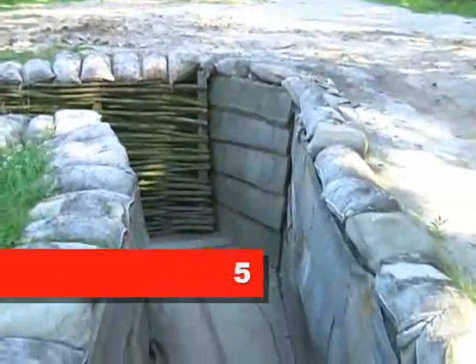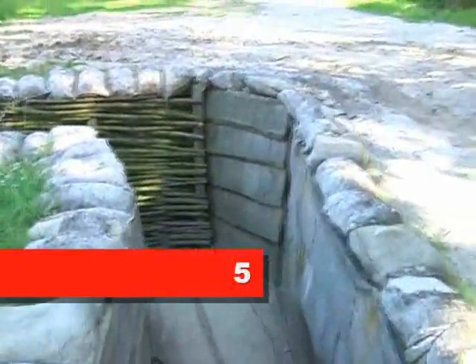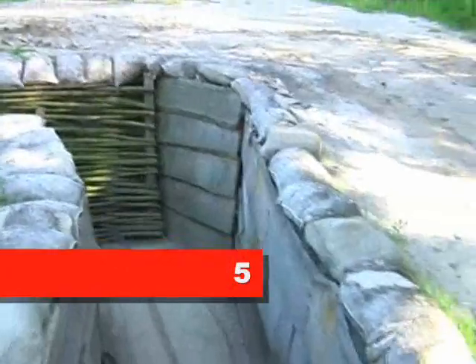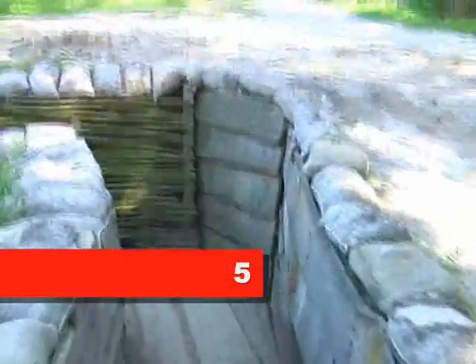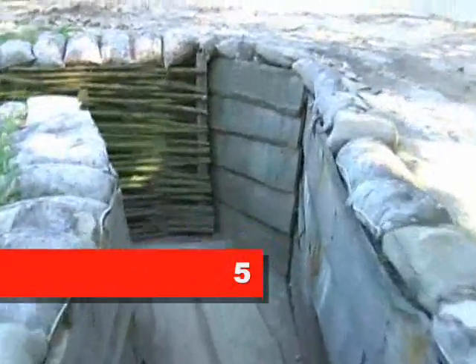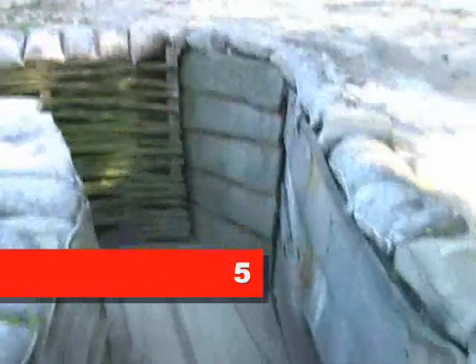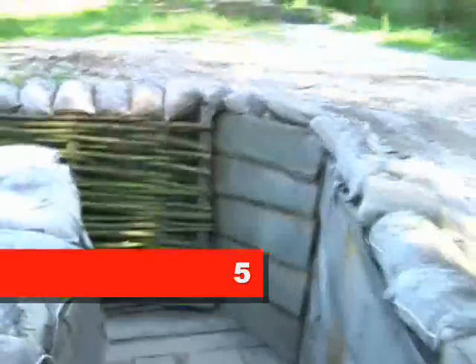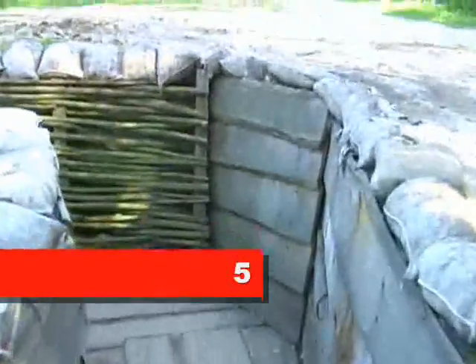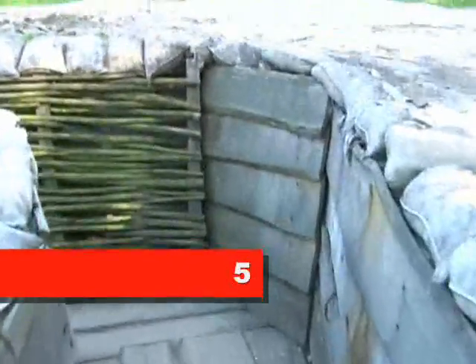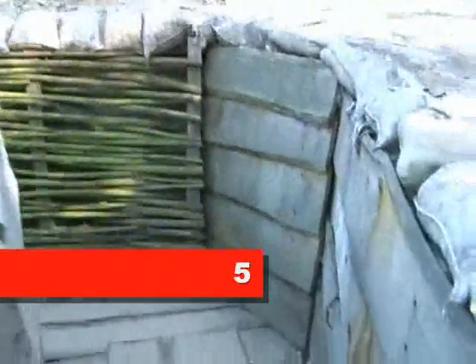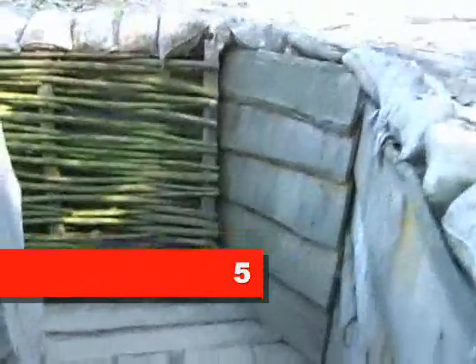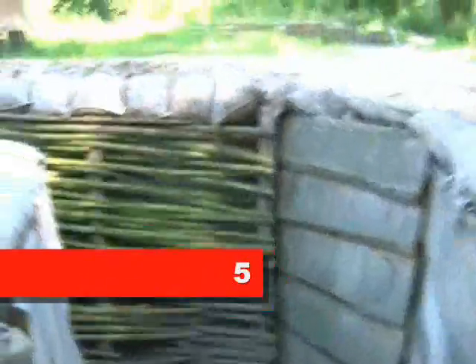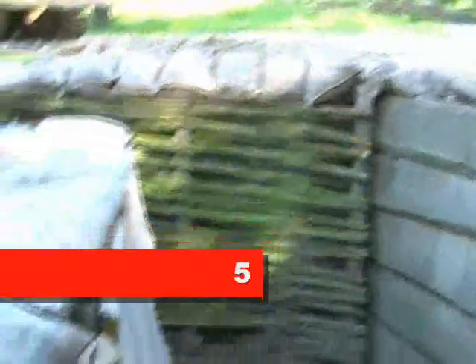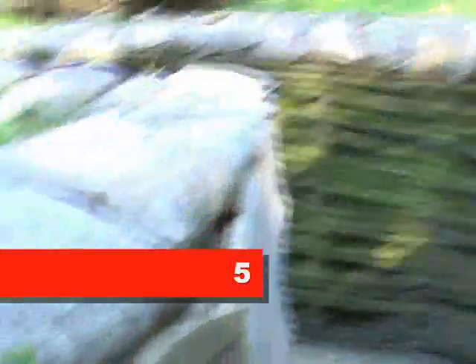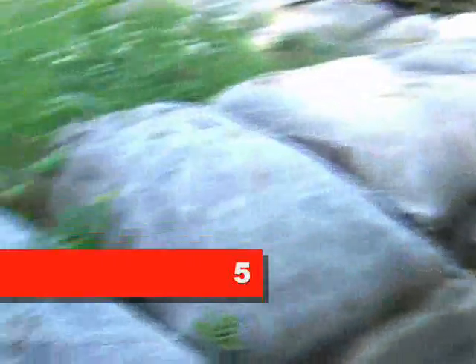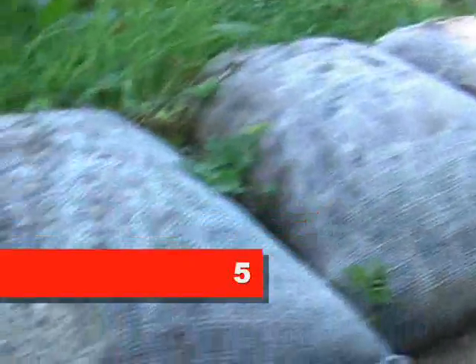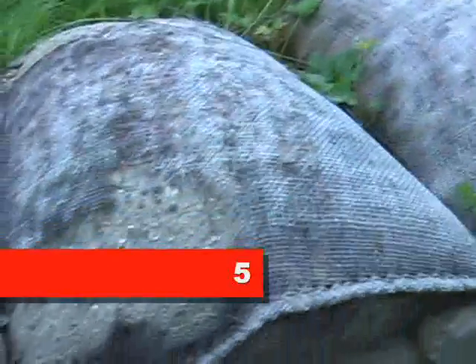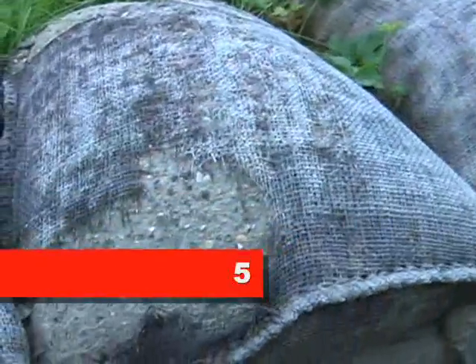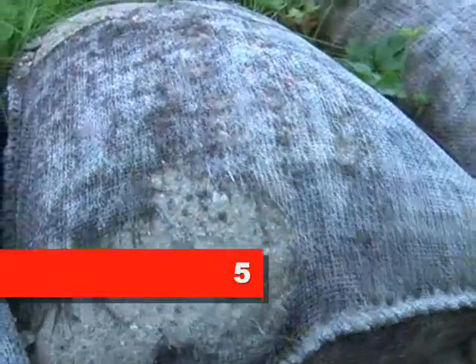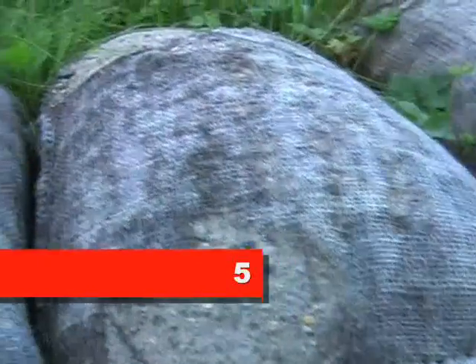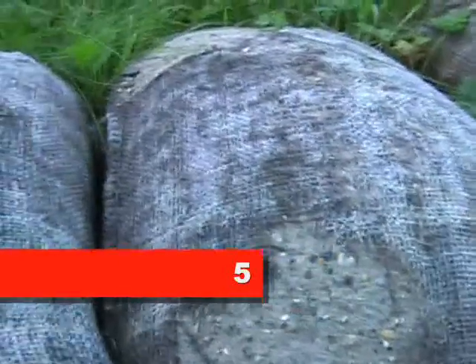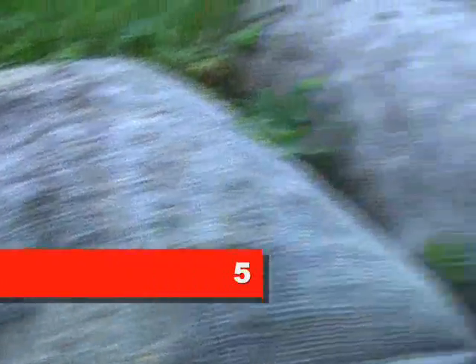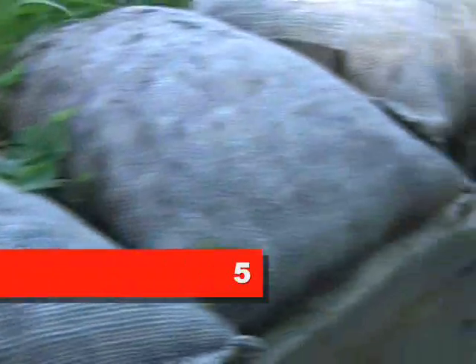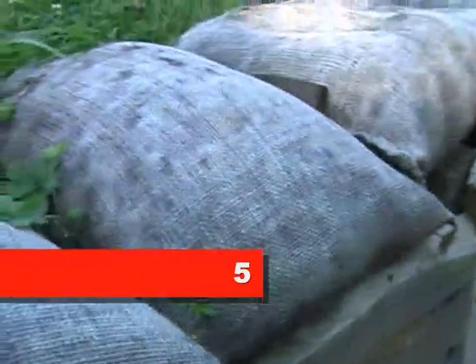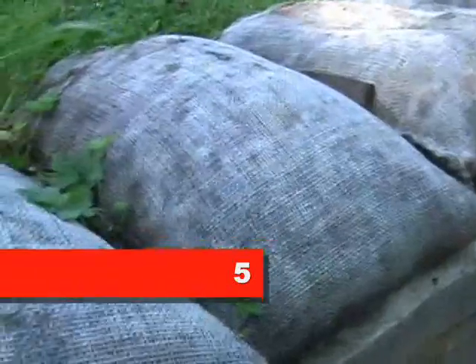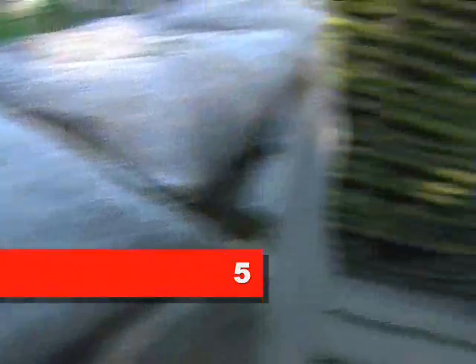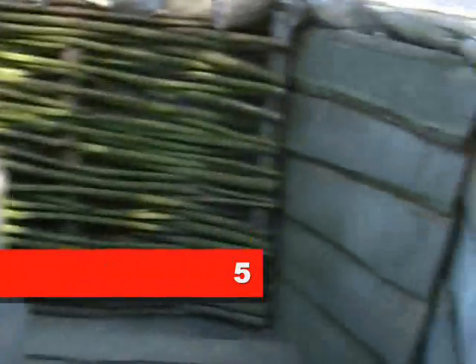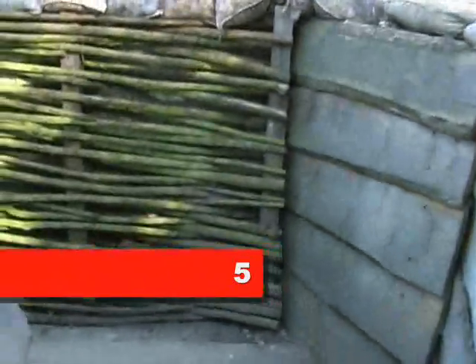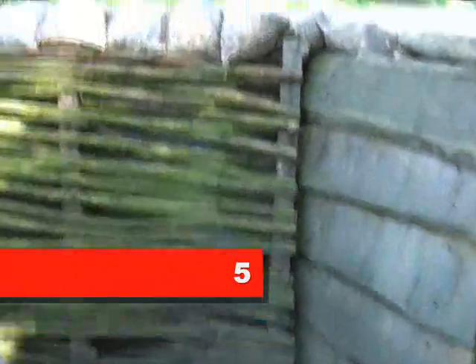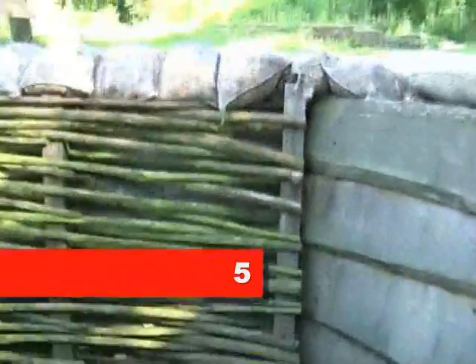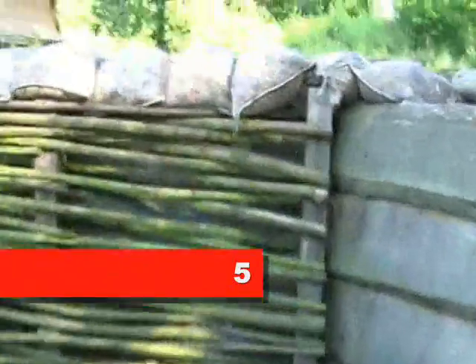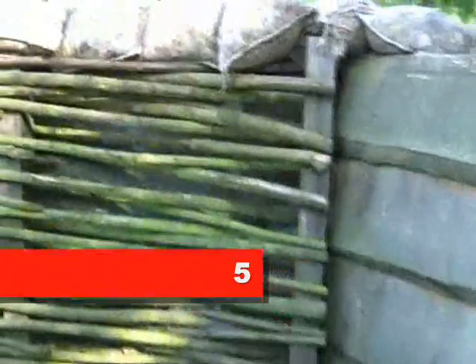This is a section of finished reconstruction. The sandbags are concrete, but they actually have real sandbags inside them, which makes them look a little bit more original.